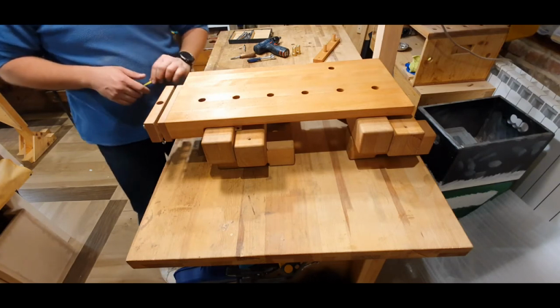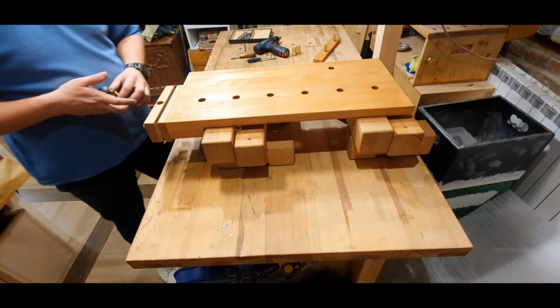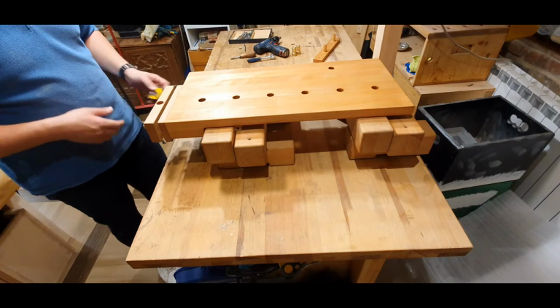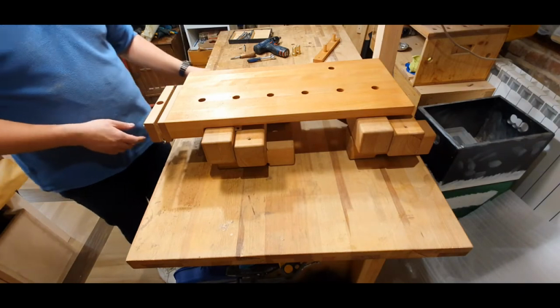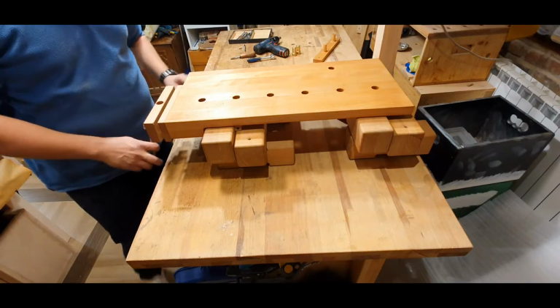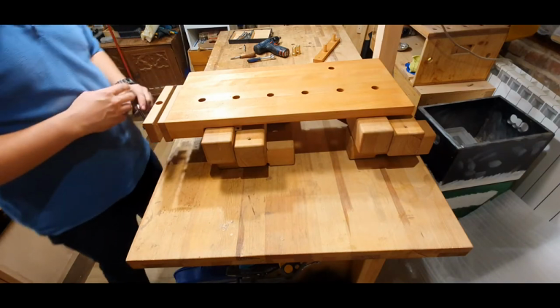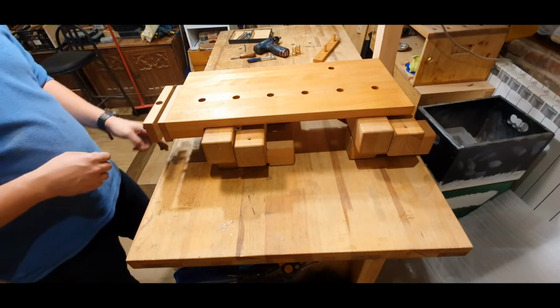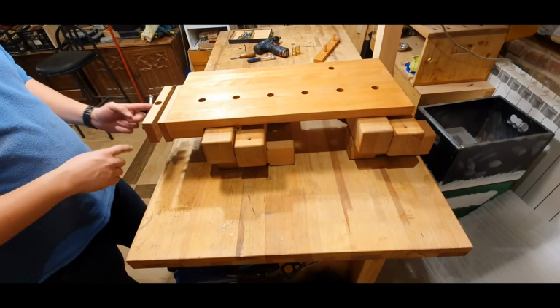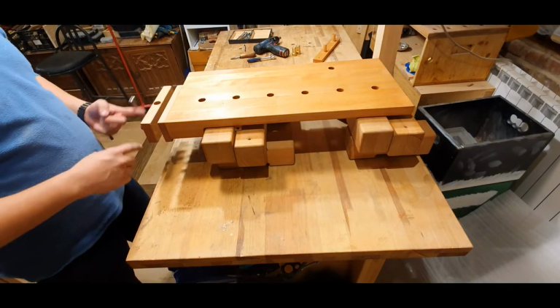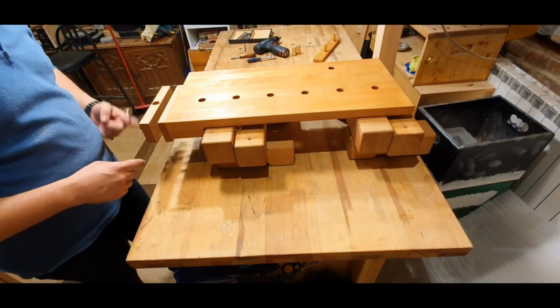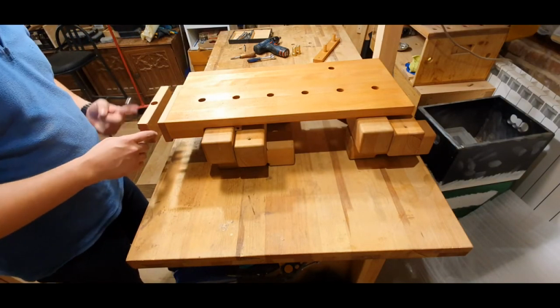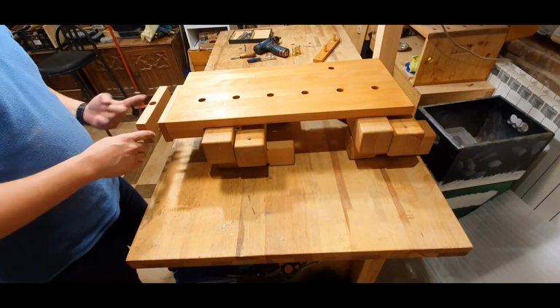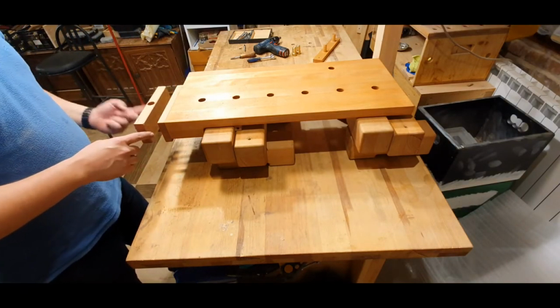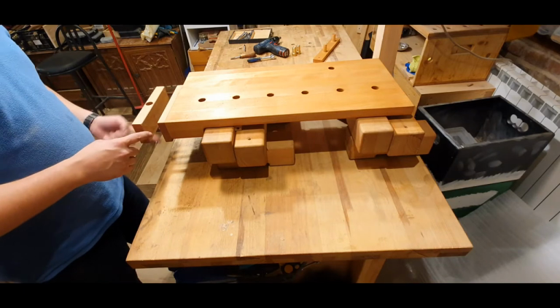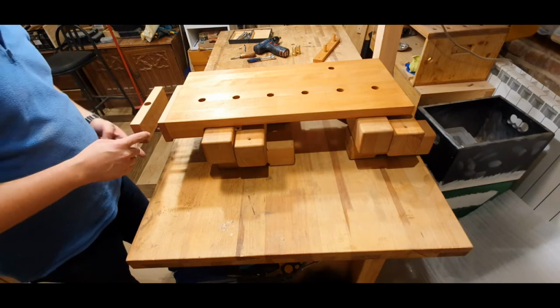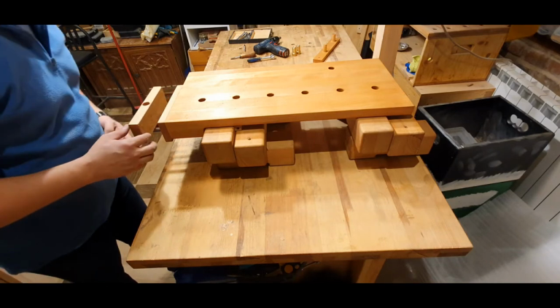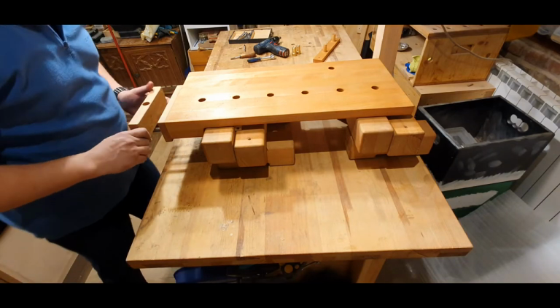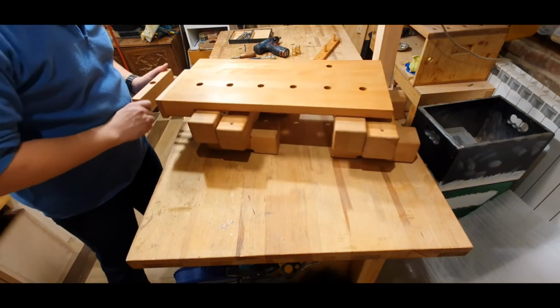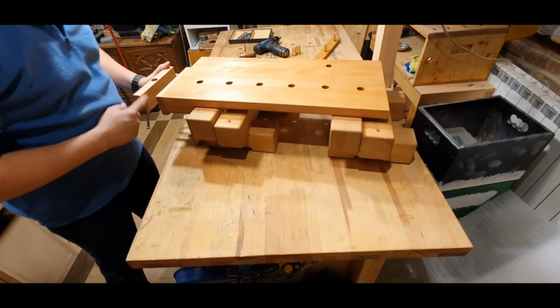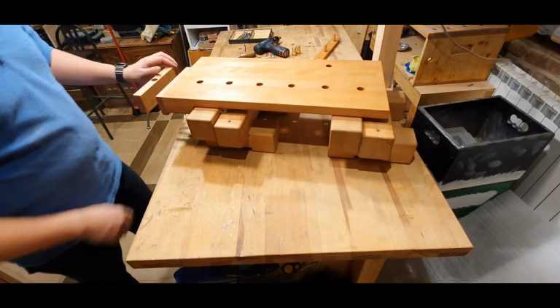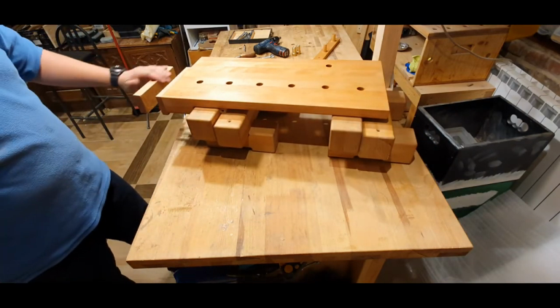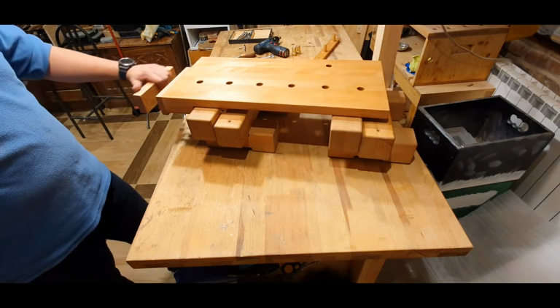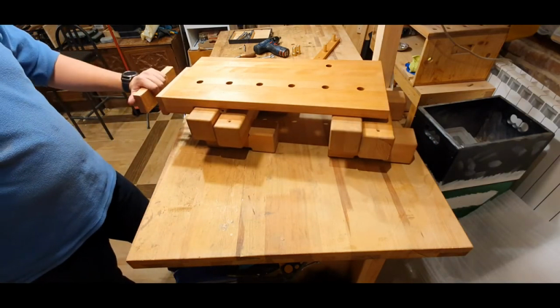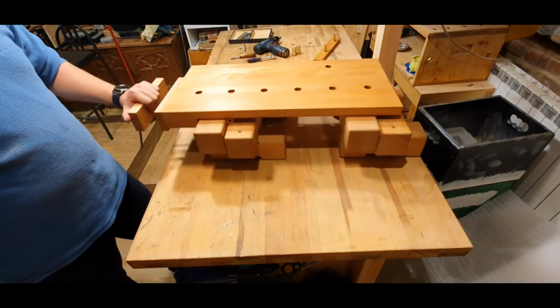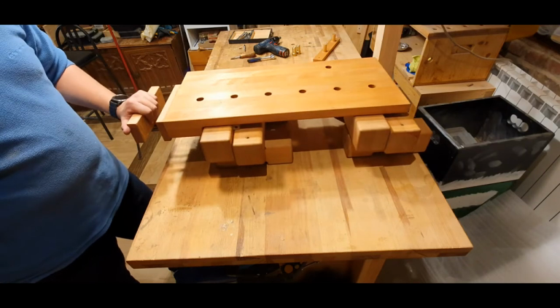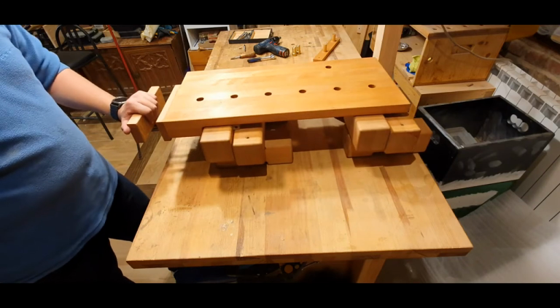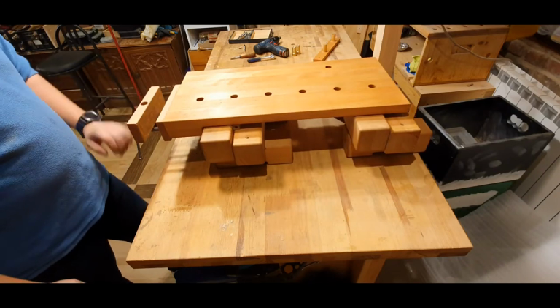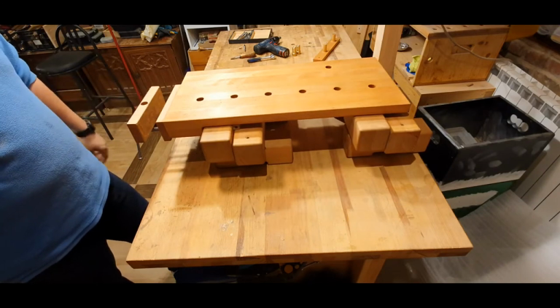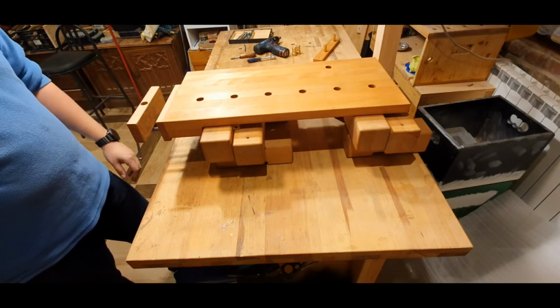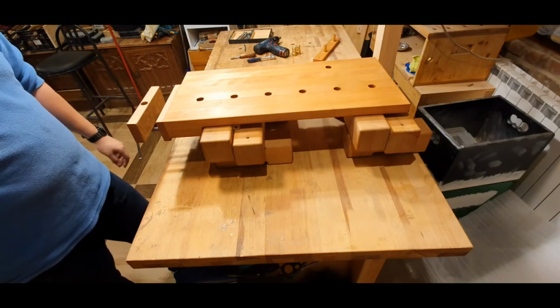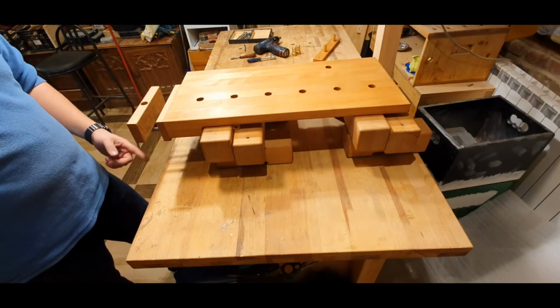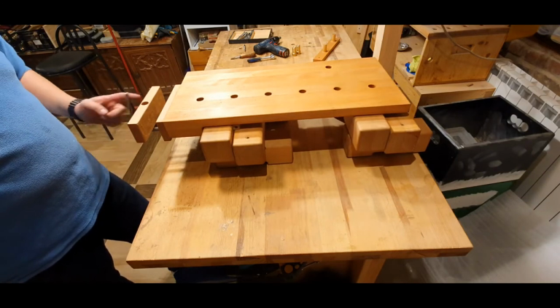The jaws: the closer one is about 18 millimeters while the other one is 24 millimeters. The one attached to the front jaw has a leather padding inside so that once you clamp something it can hold a bit better.